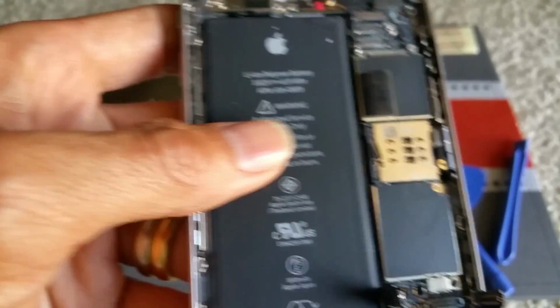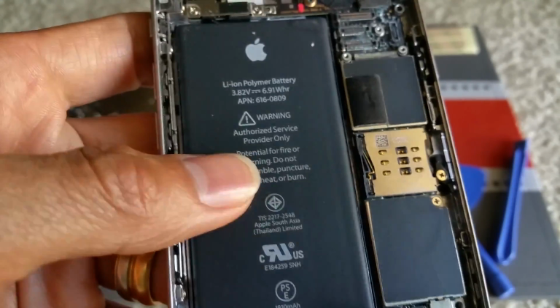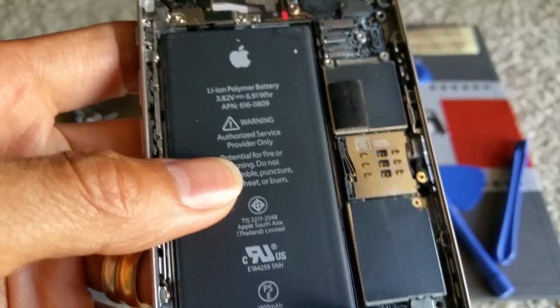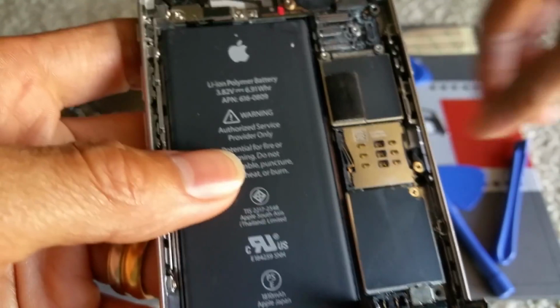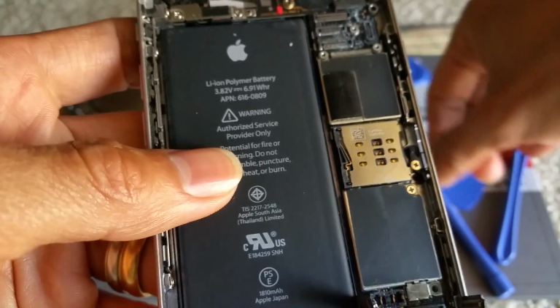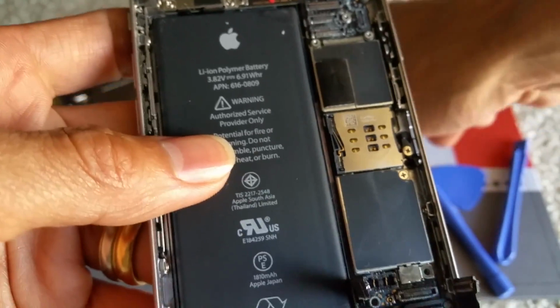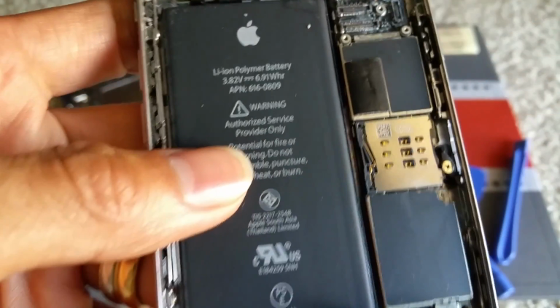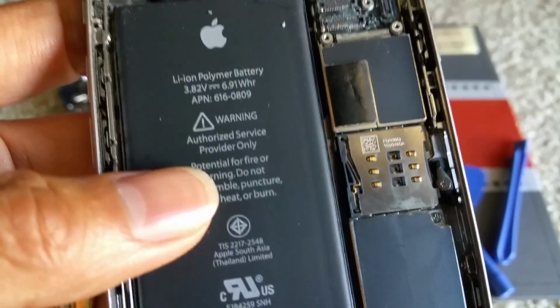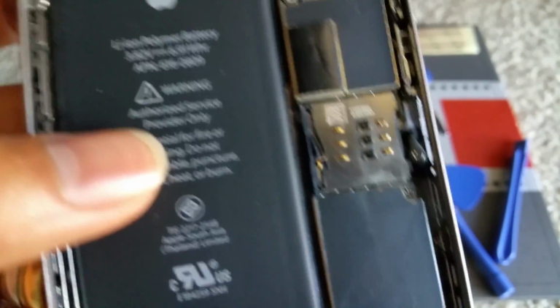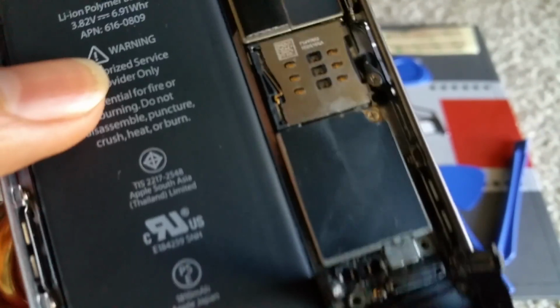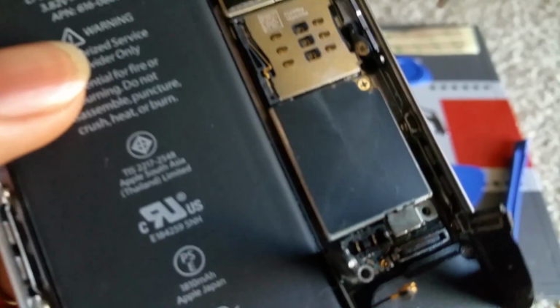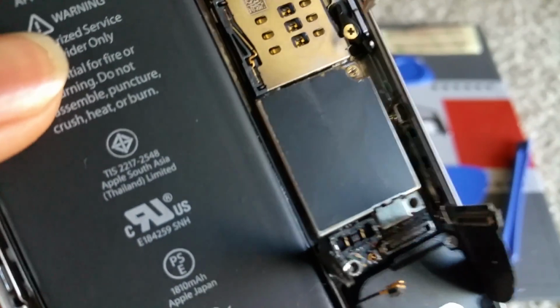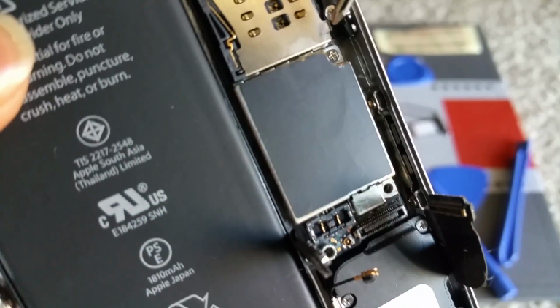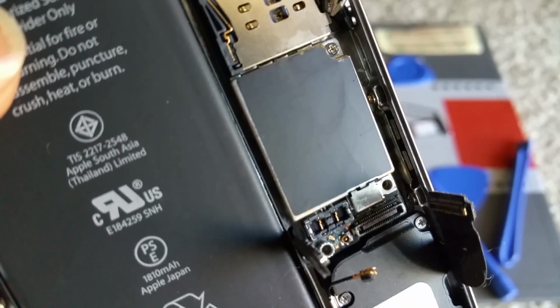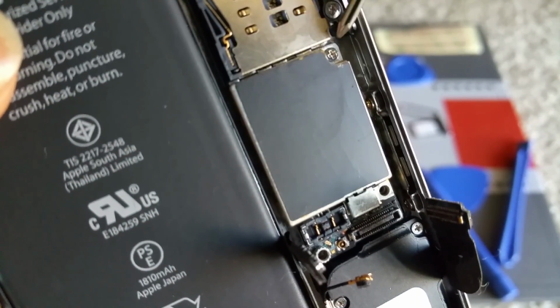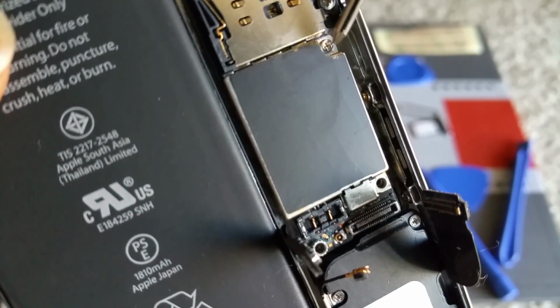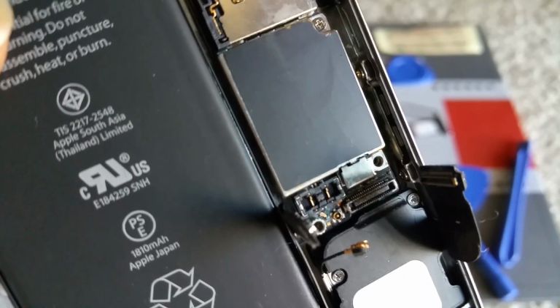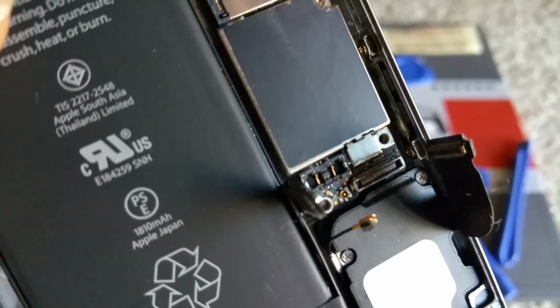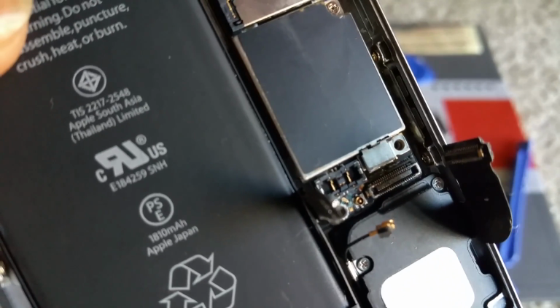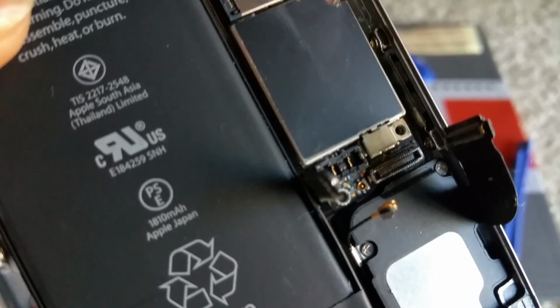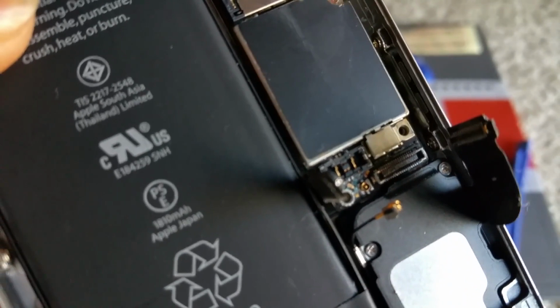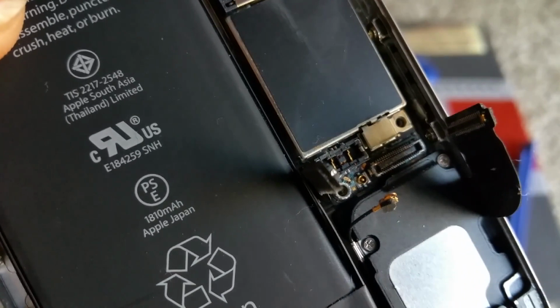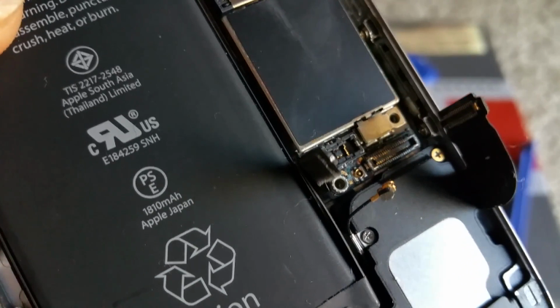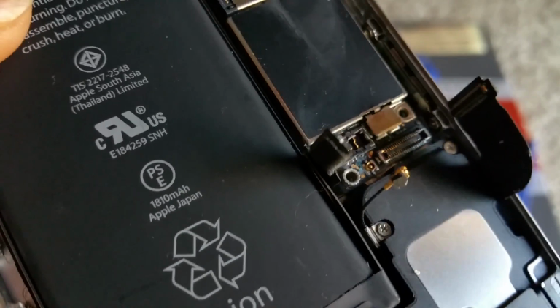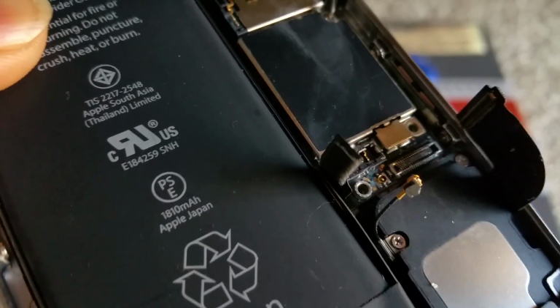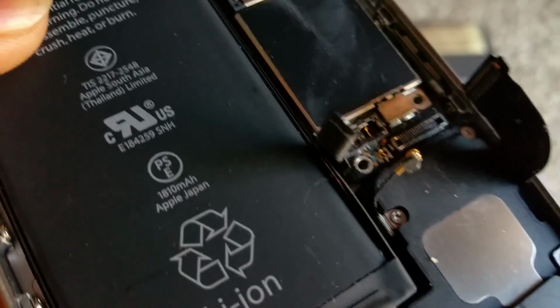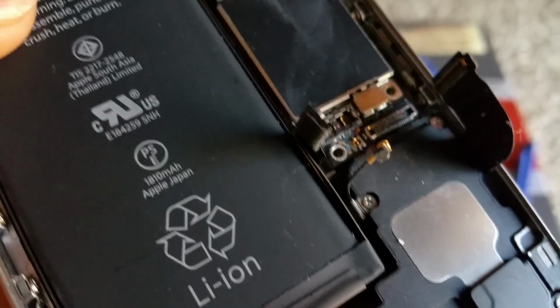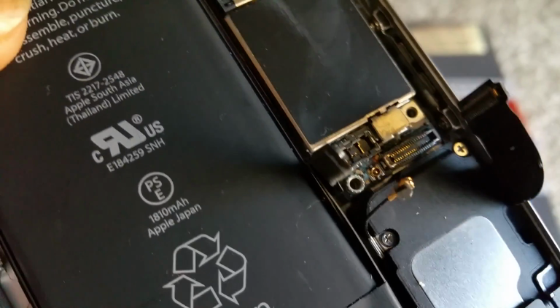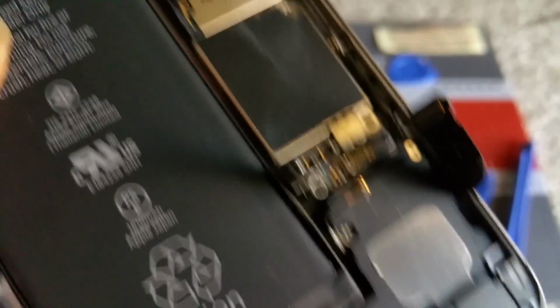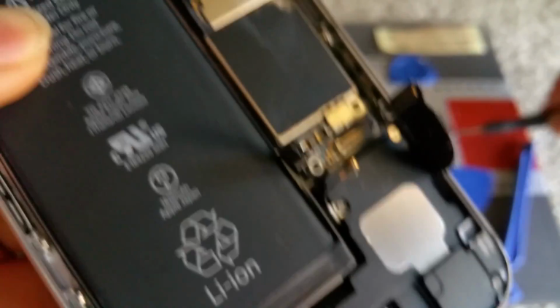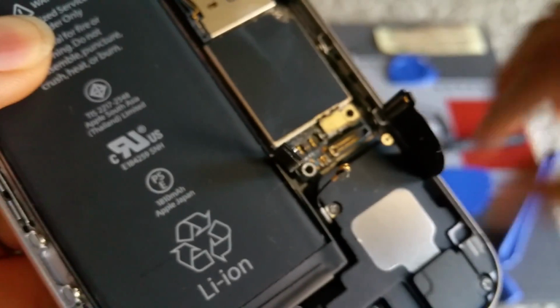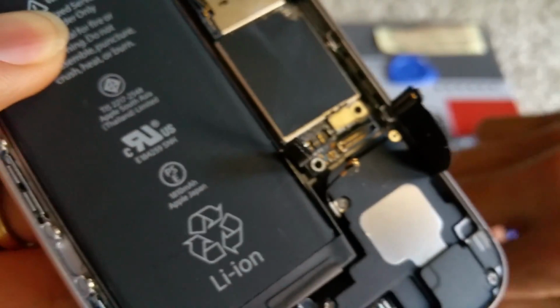Next screw — it's a Phillips, right here. This is the short screw, so watch out for that one.